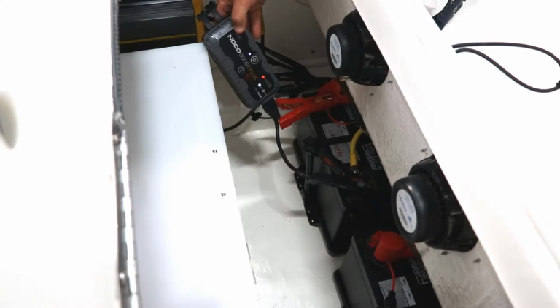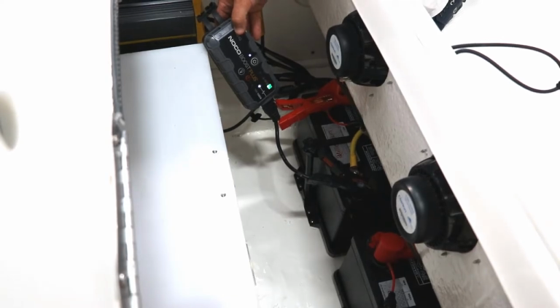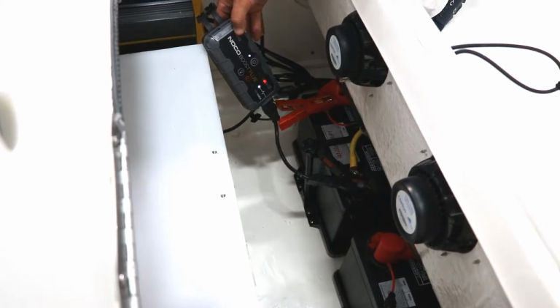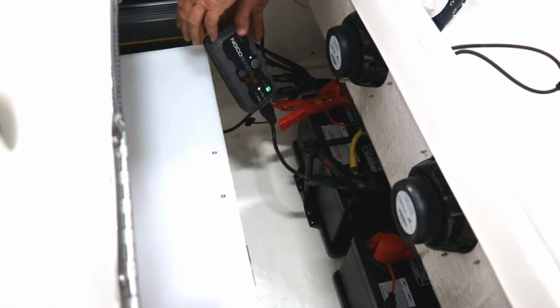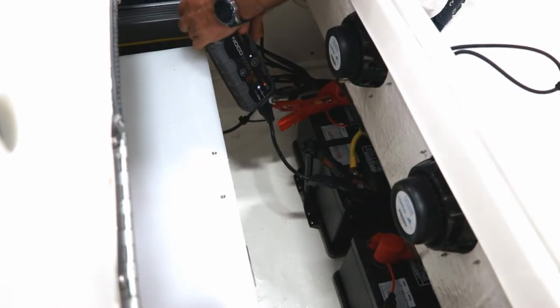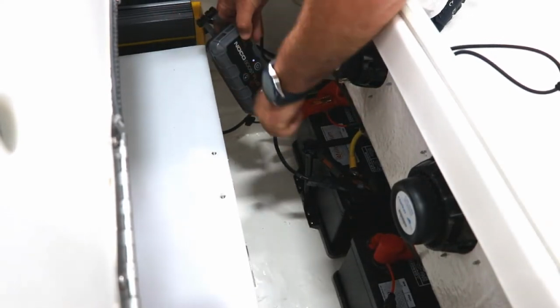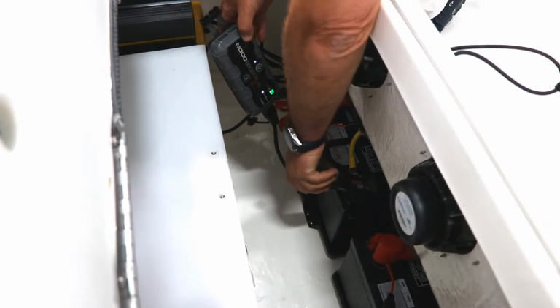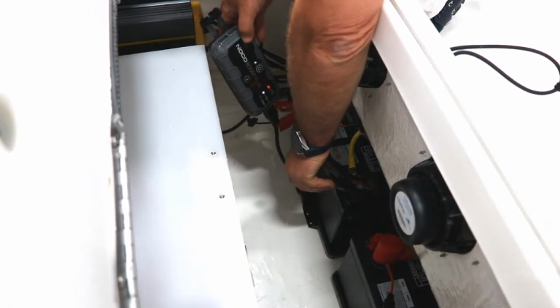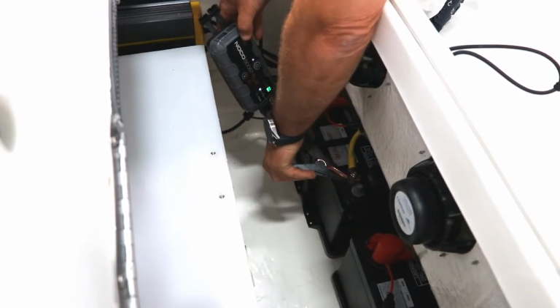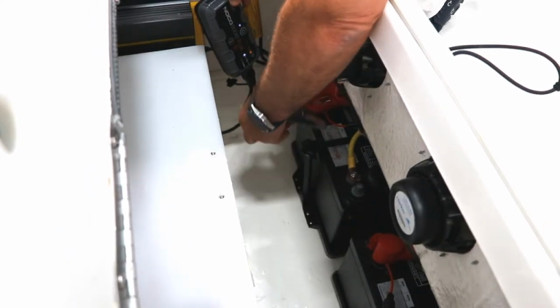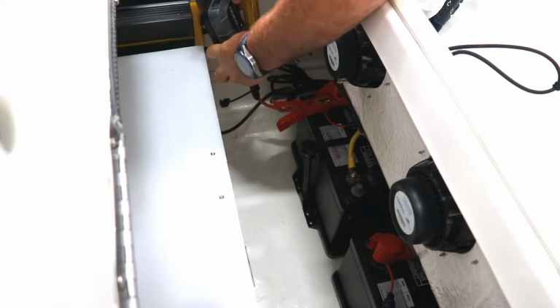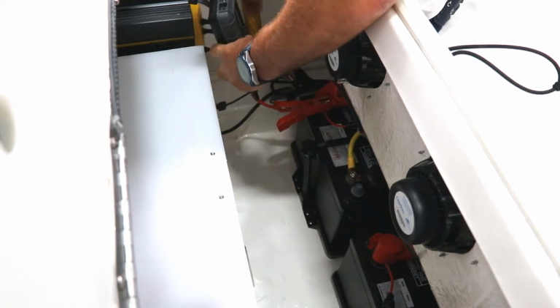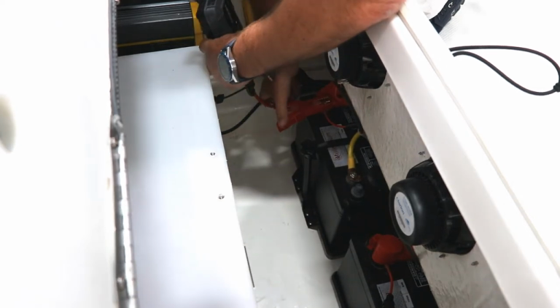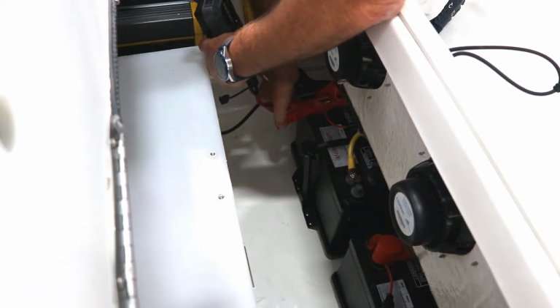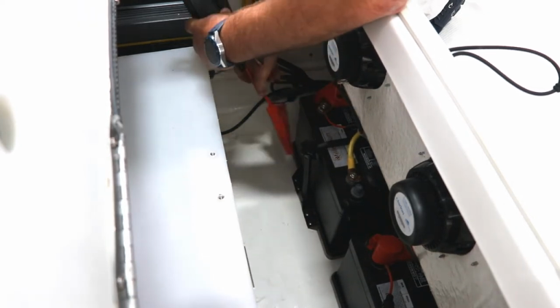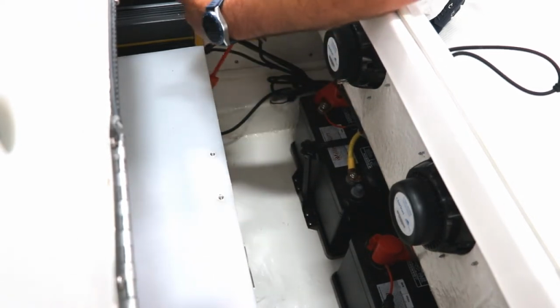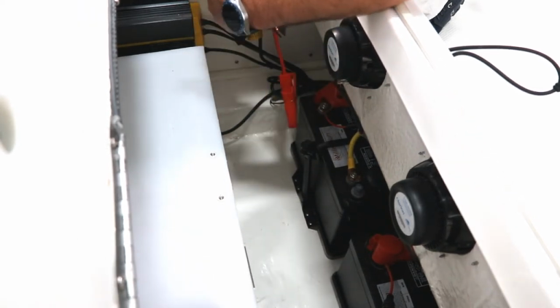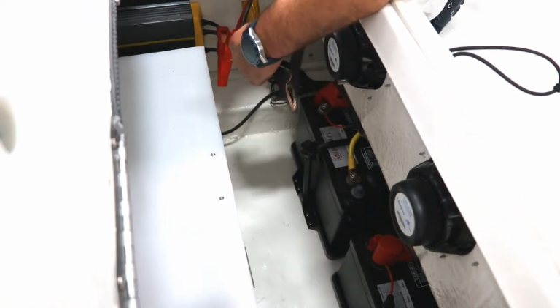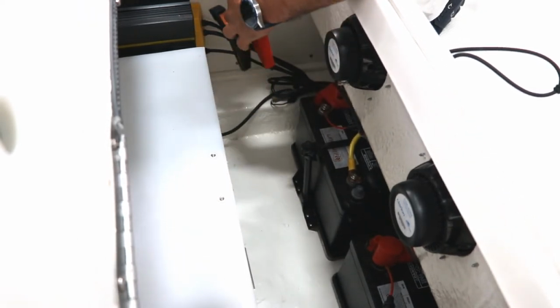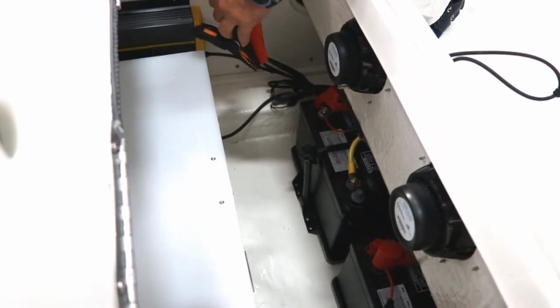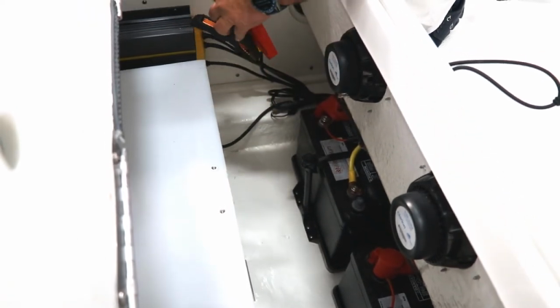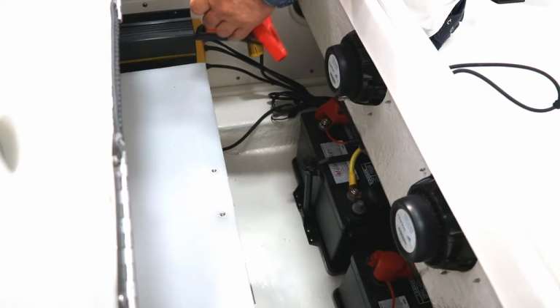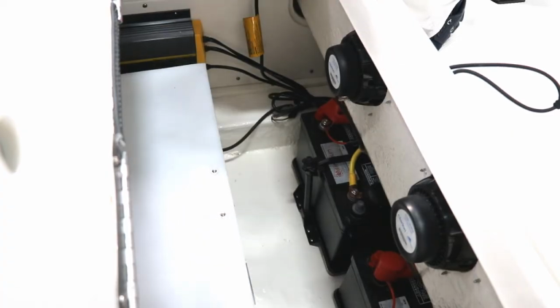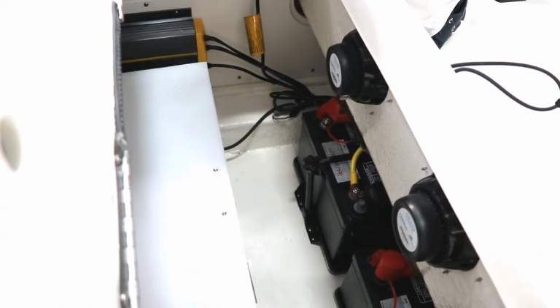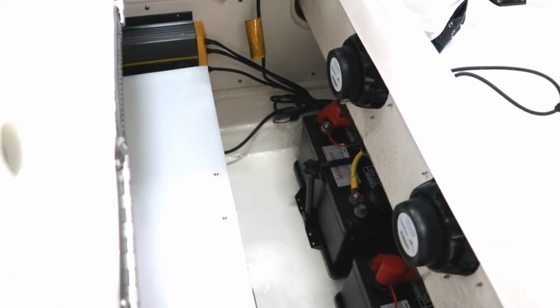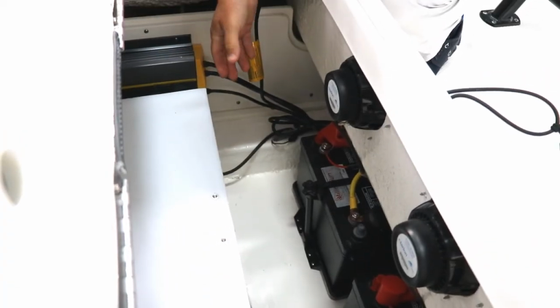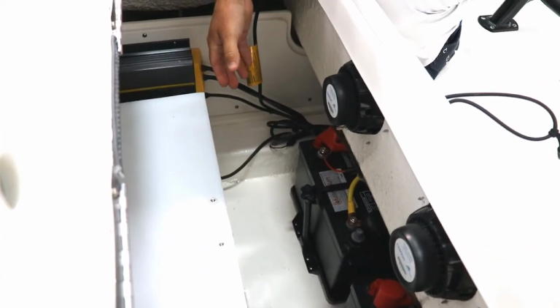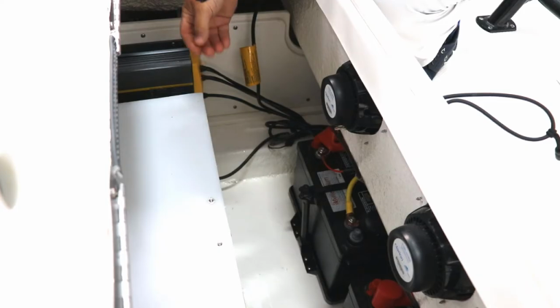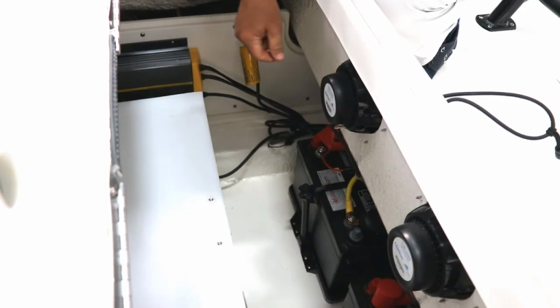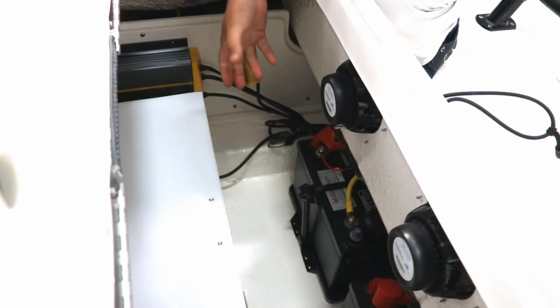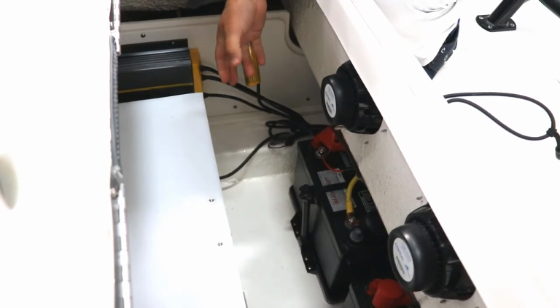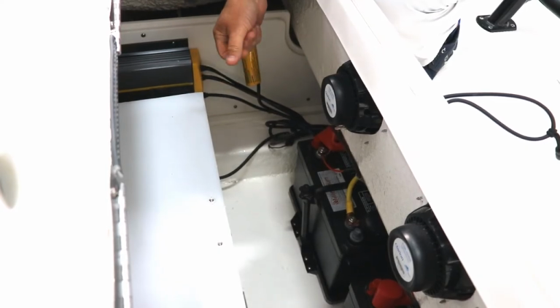To remove it you kind of do the reverse — take the negative off first and then the positive. The reason behind that is you don't want to get a spark in case you have any gas fumes down here, just to try to keep you safe.